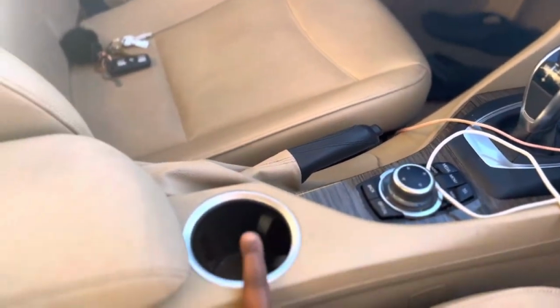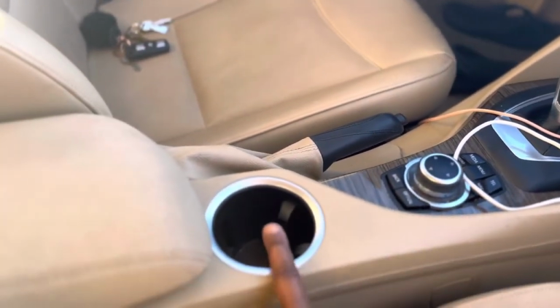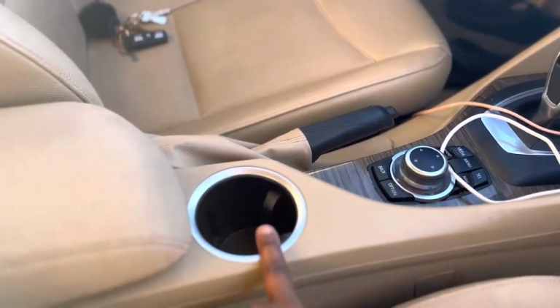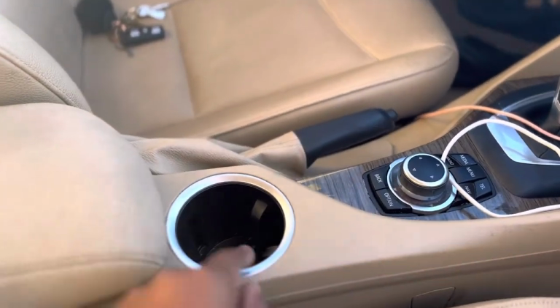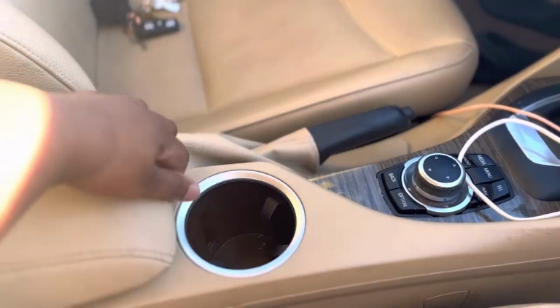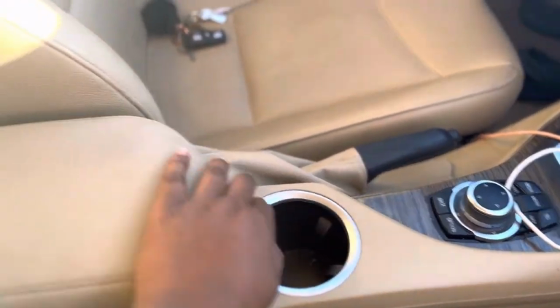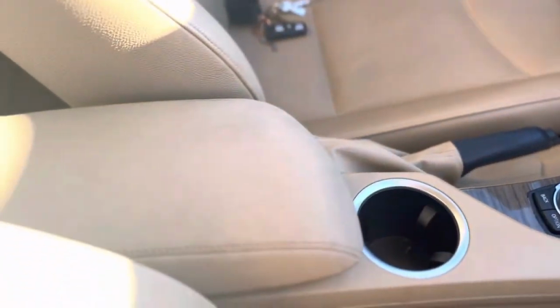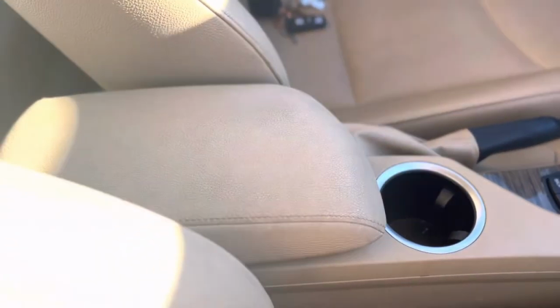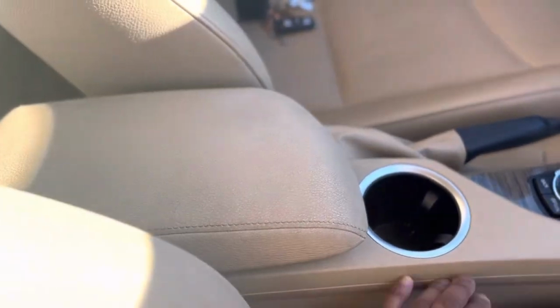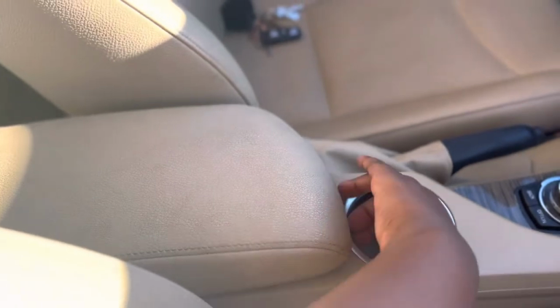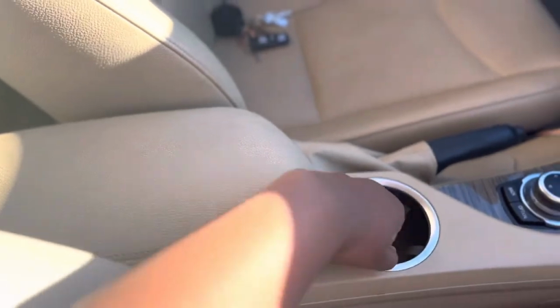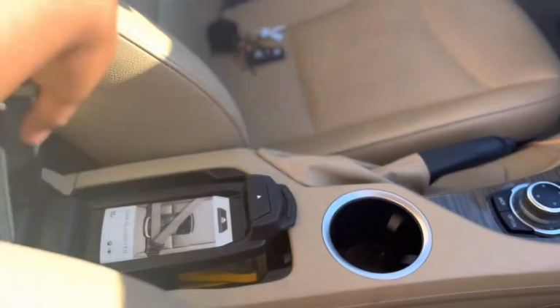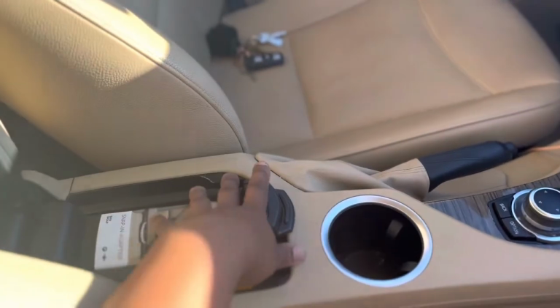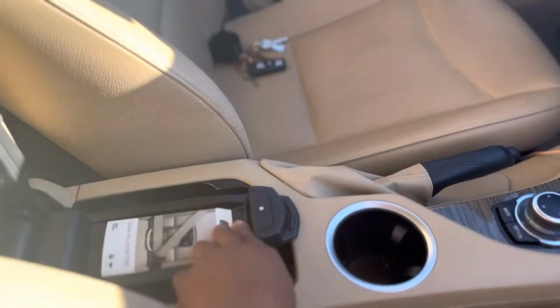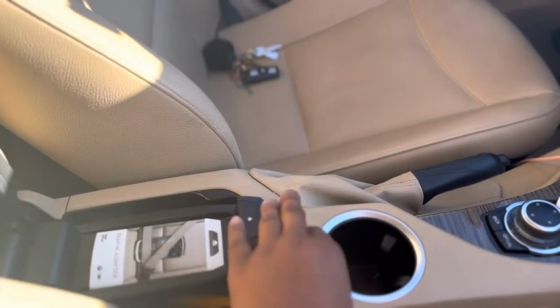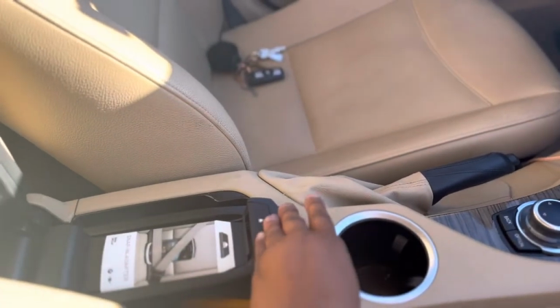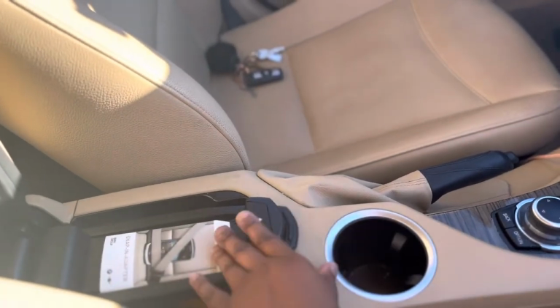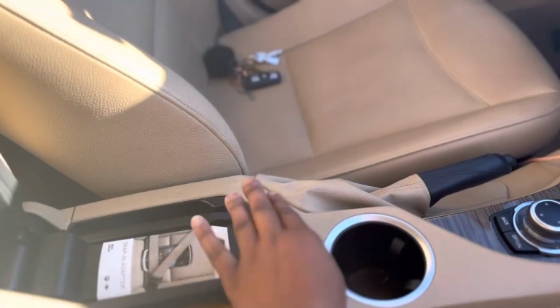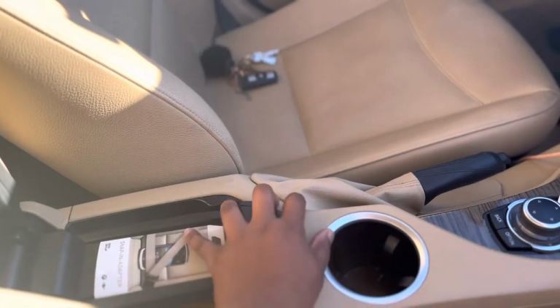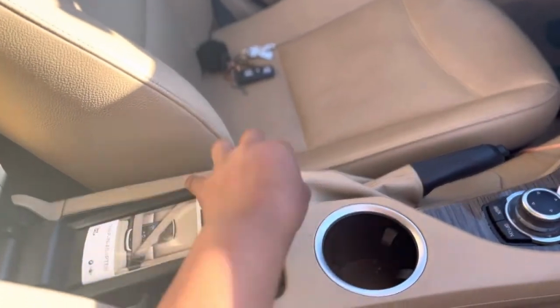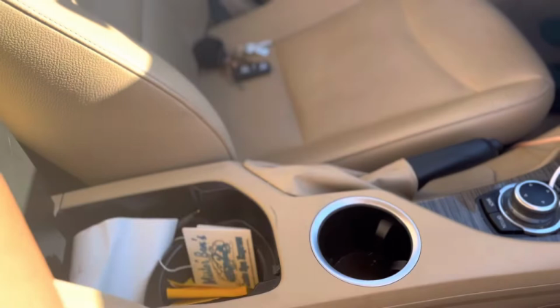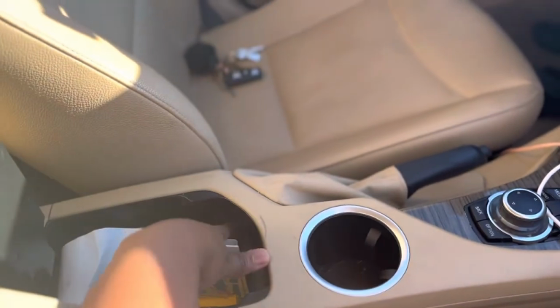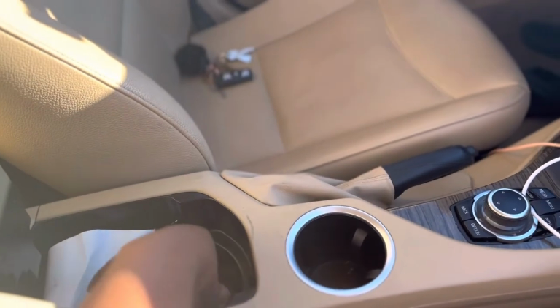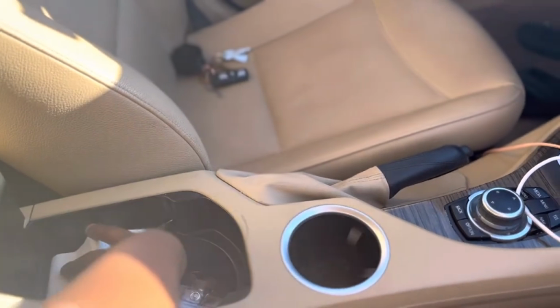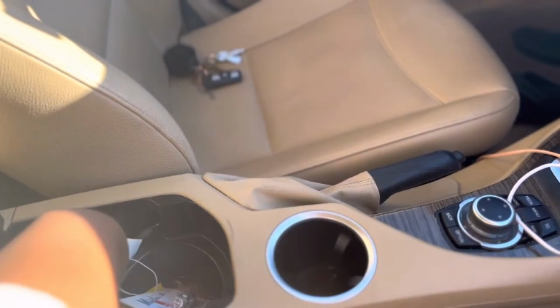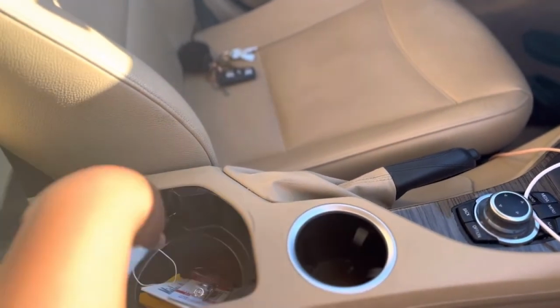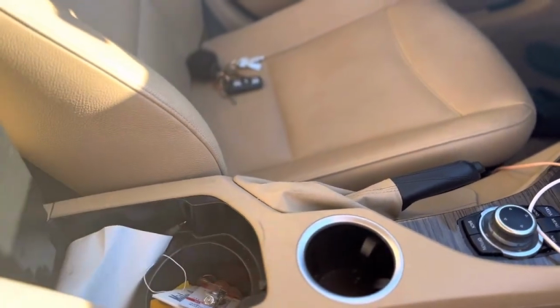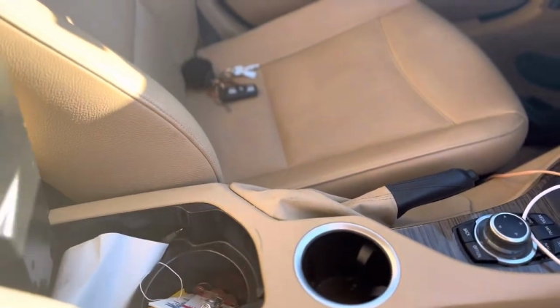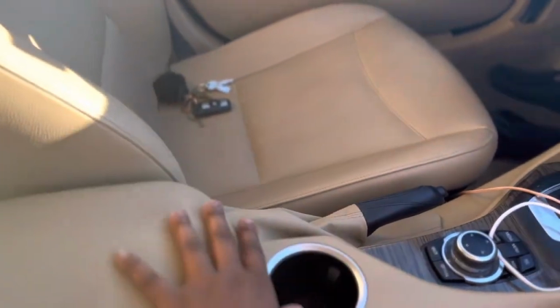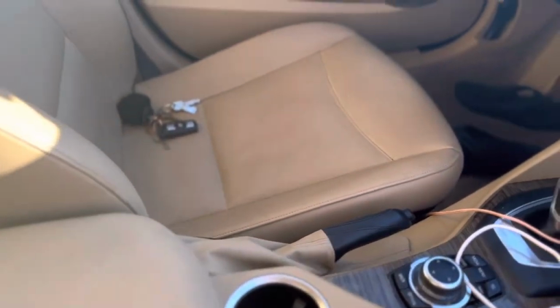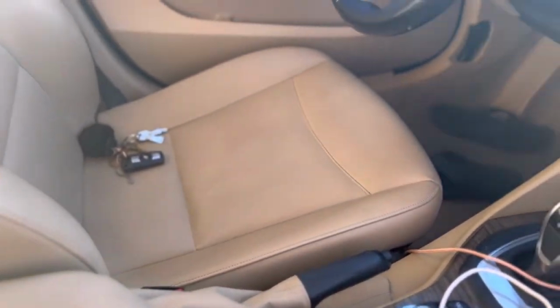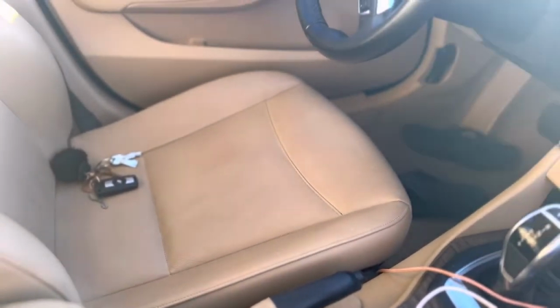You've got your cup holder here, your armrest there. I've got stuff in it, but you can put your phone there or storage items — as you can see I've got stuff over there.